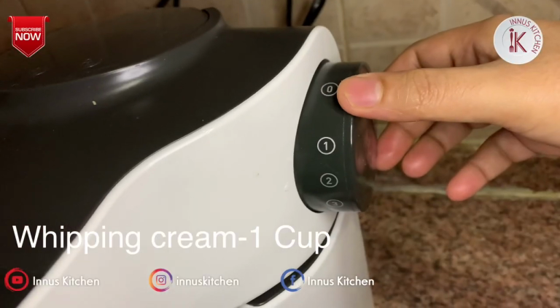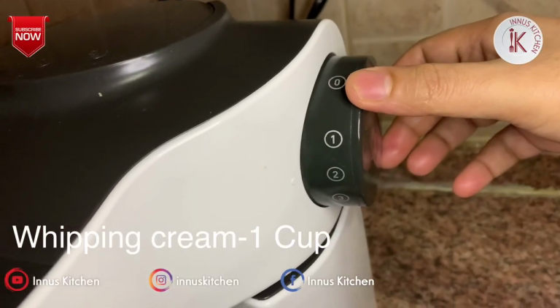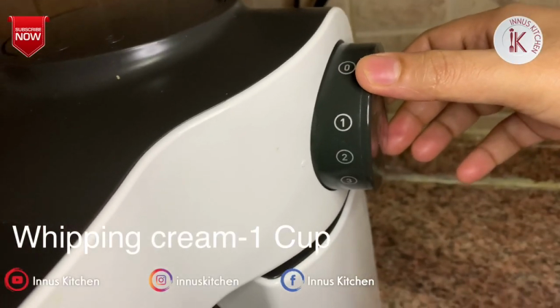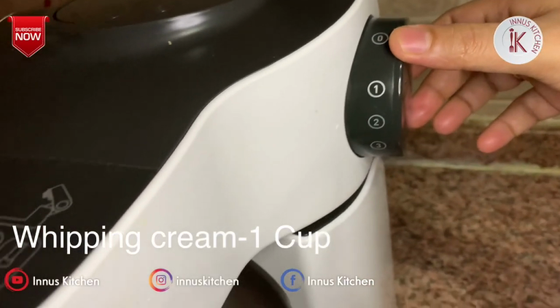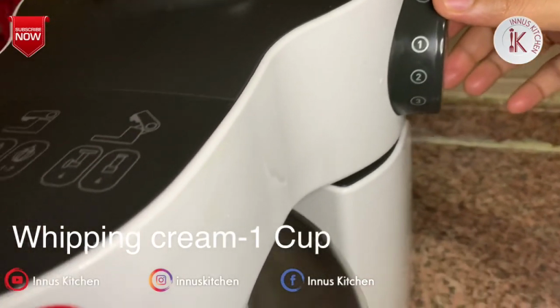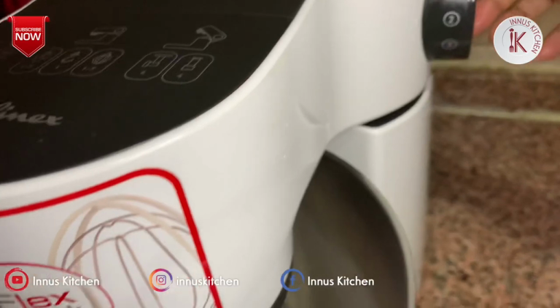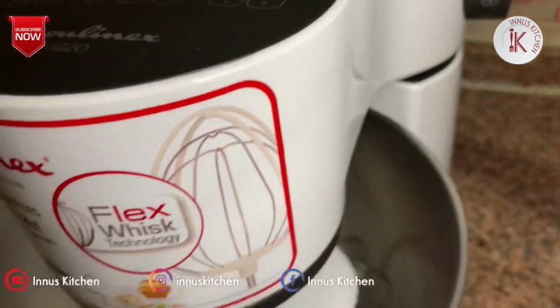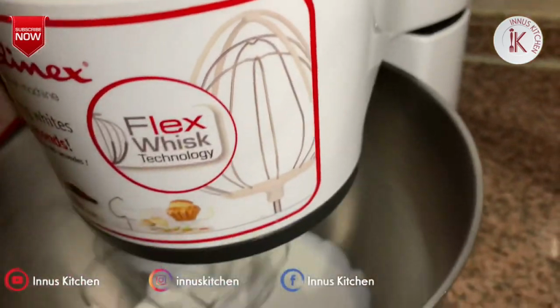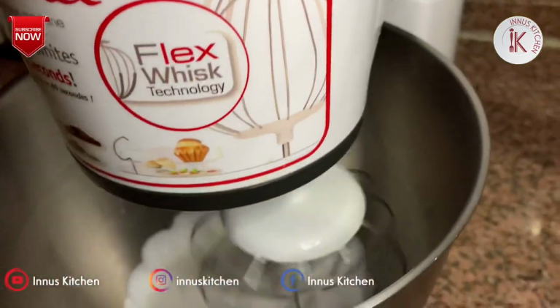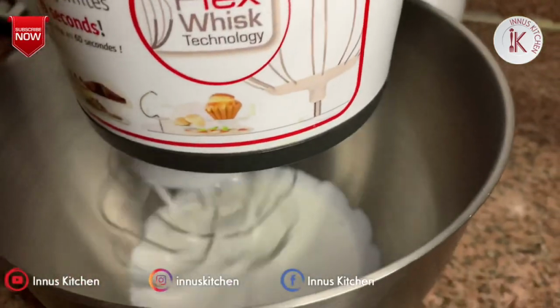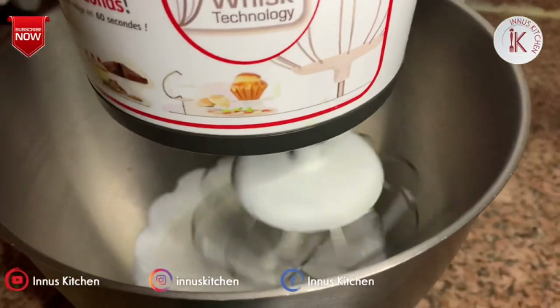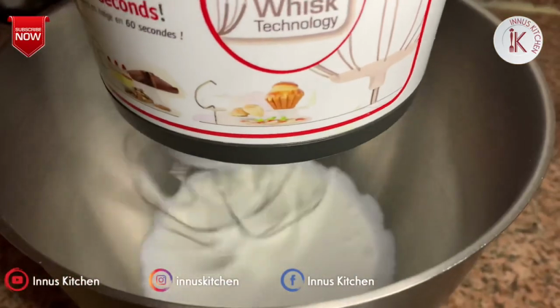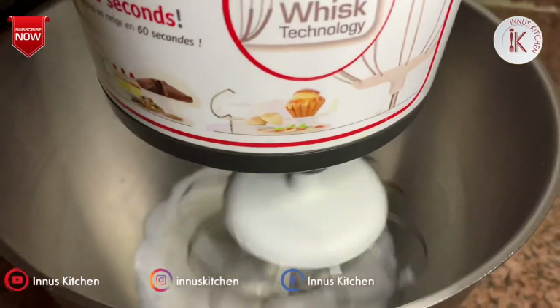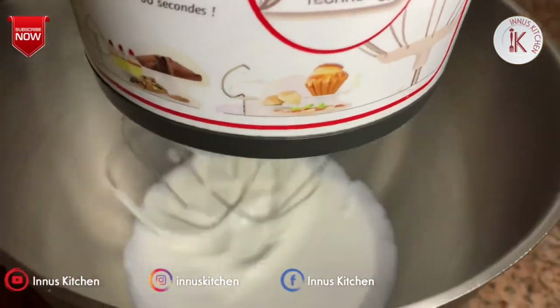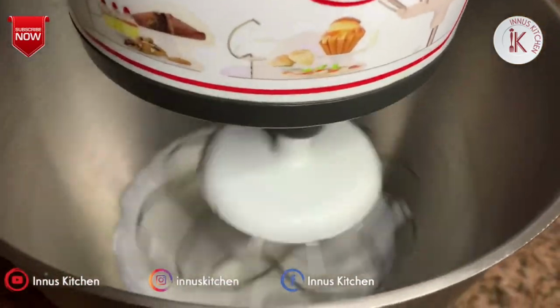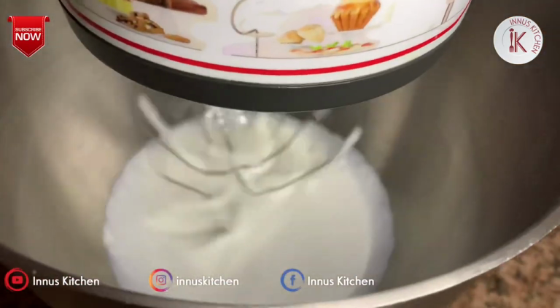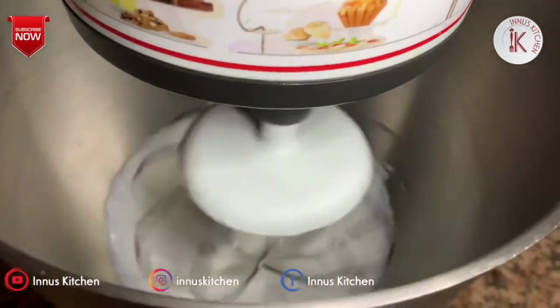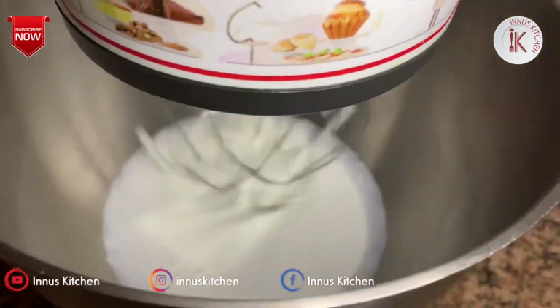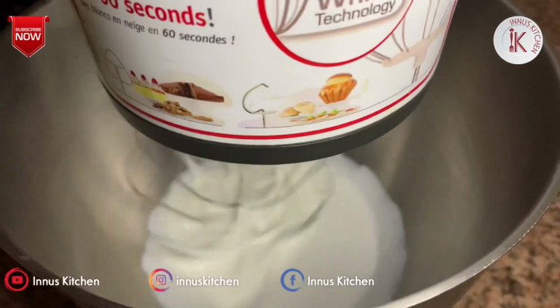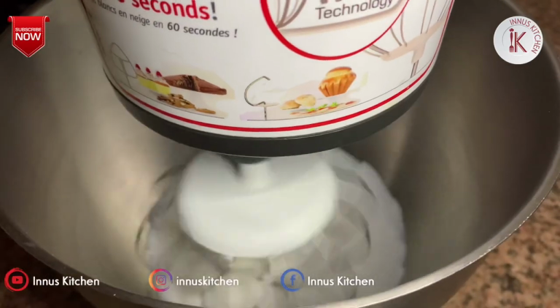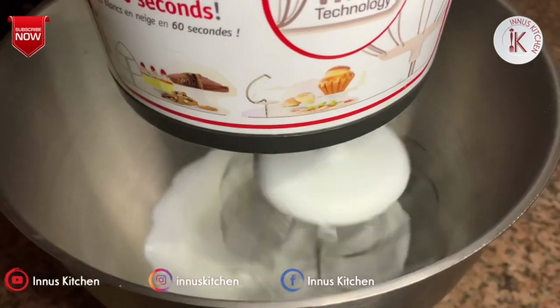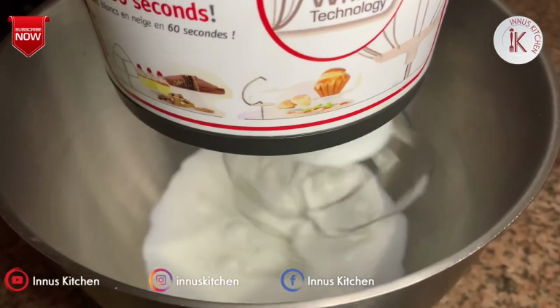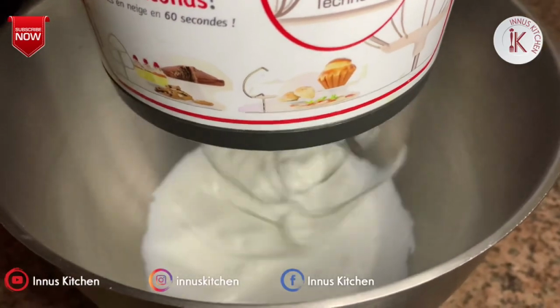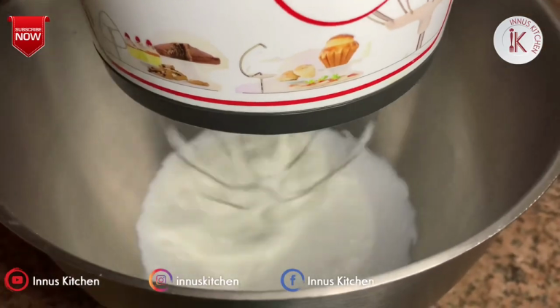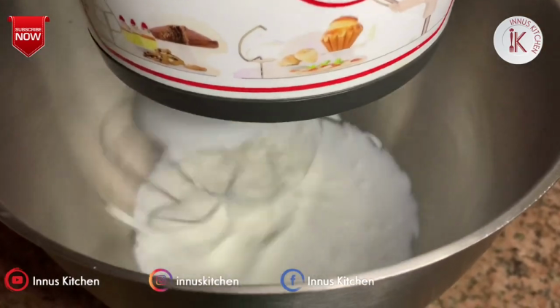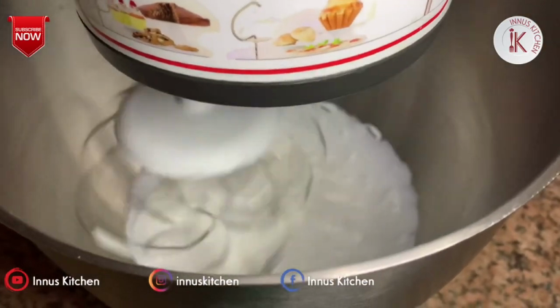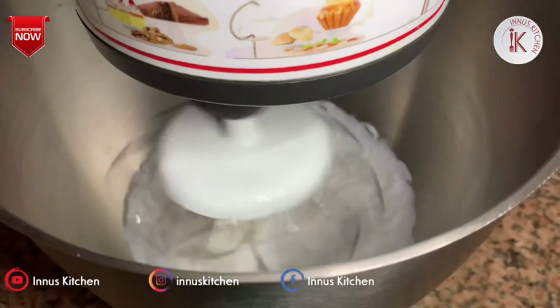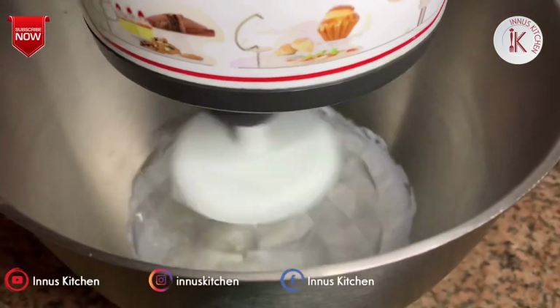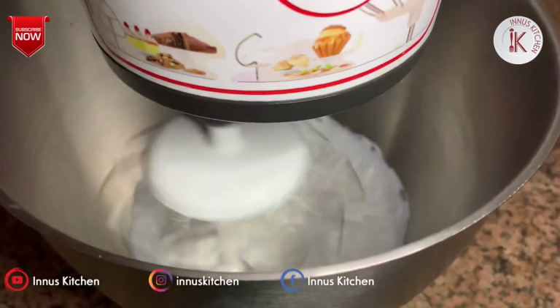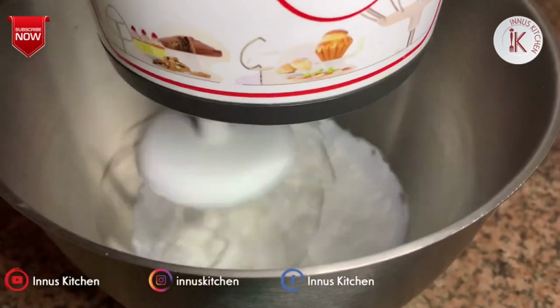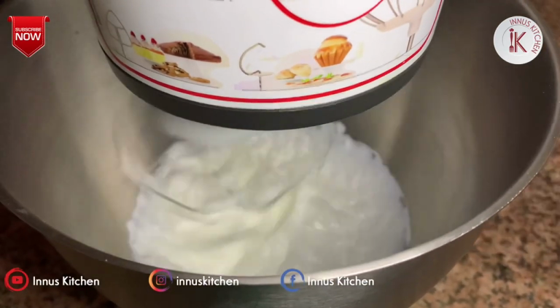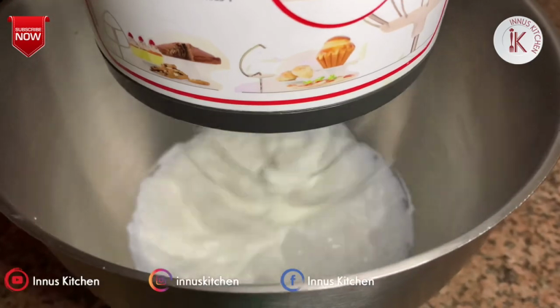If you want to make the cream, you can start at low speed then increase. Make the cream stiff. You can put the cream in the freezer.